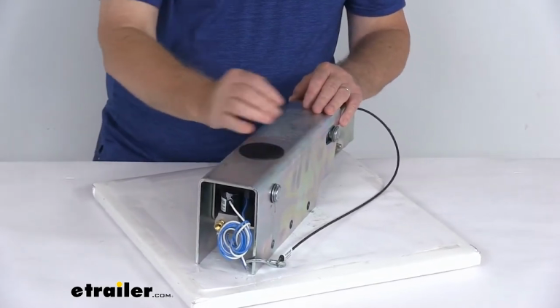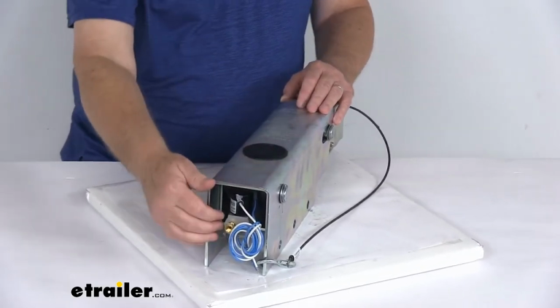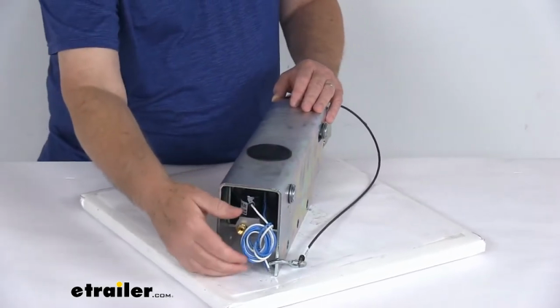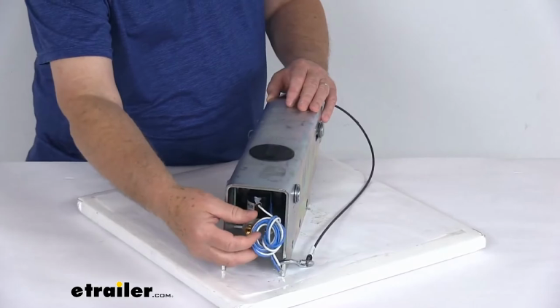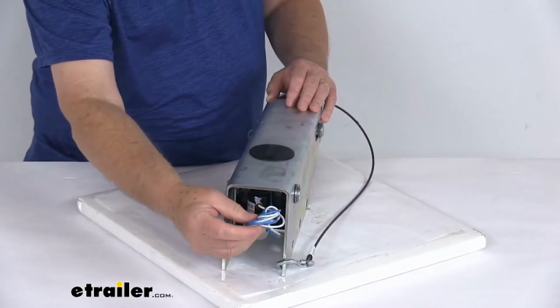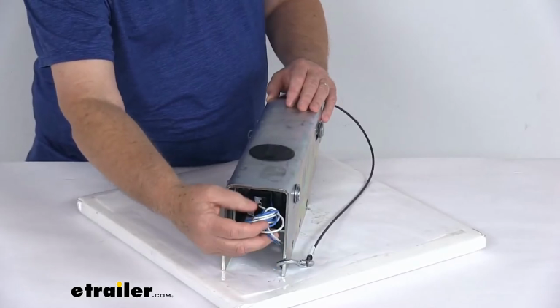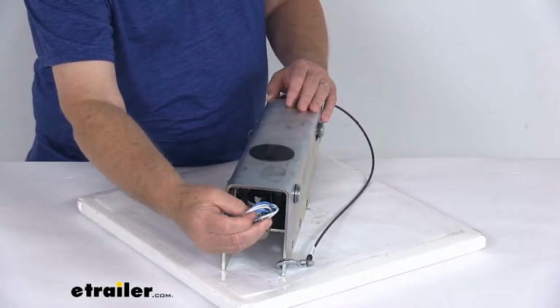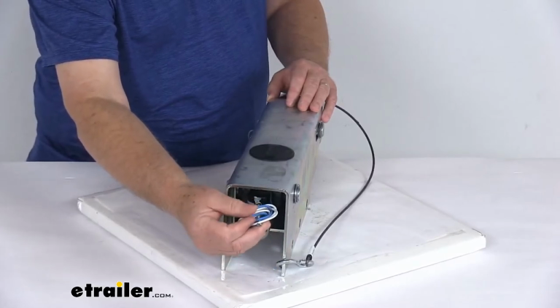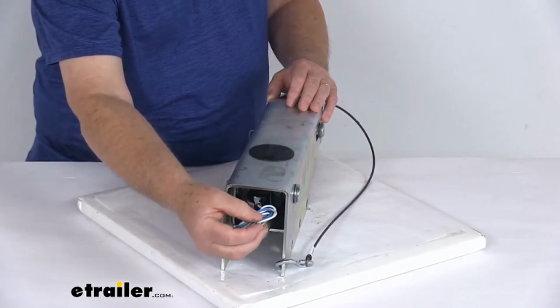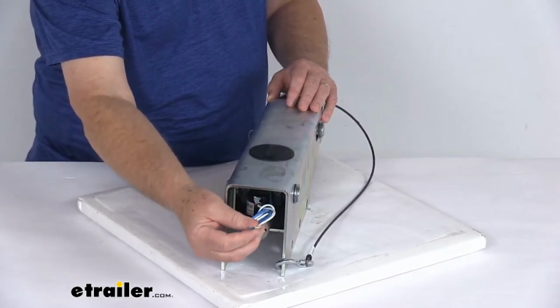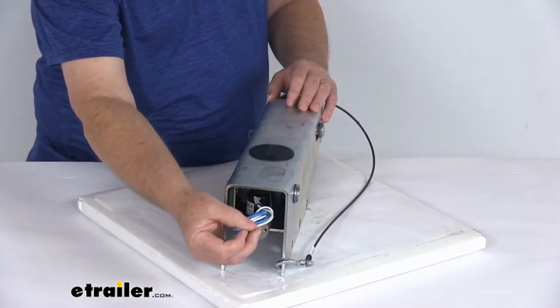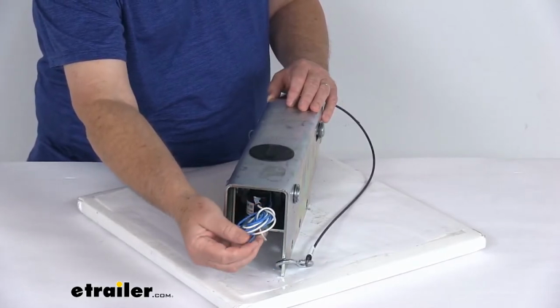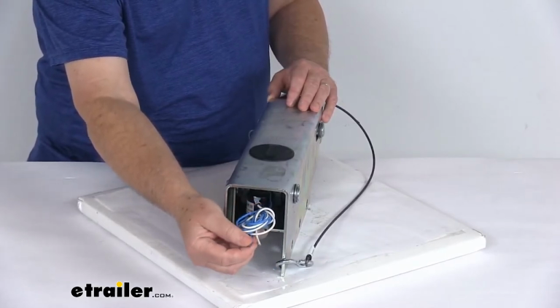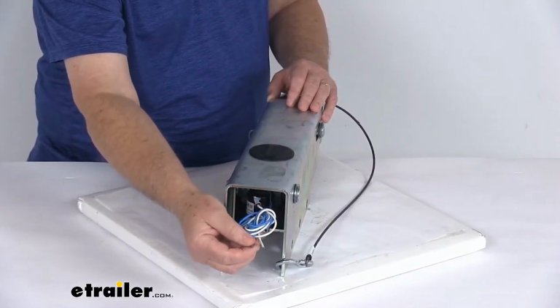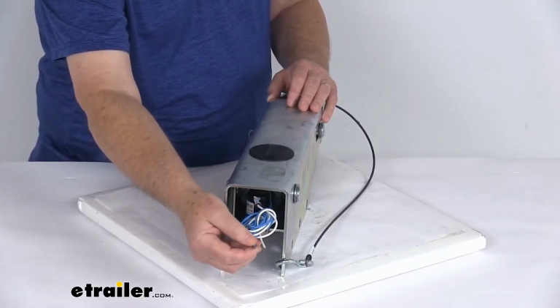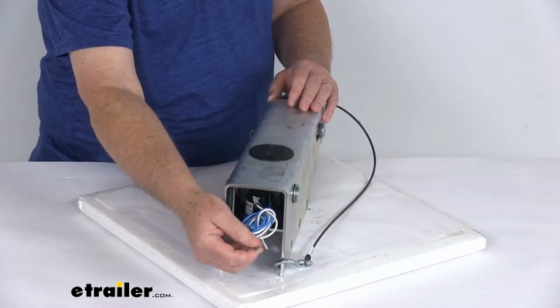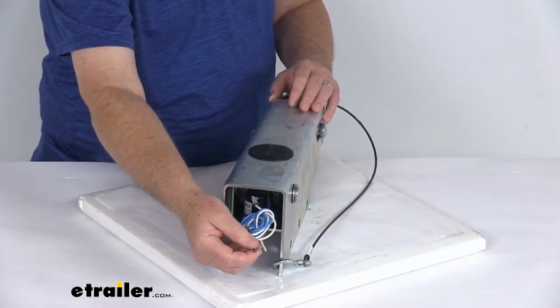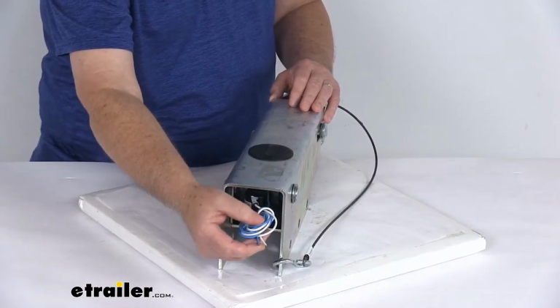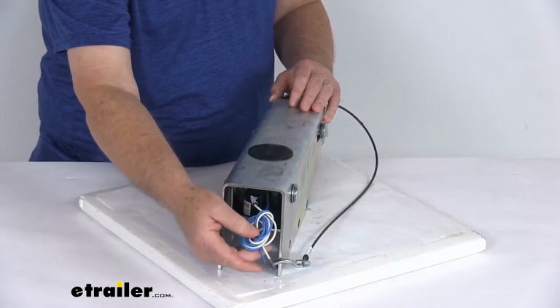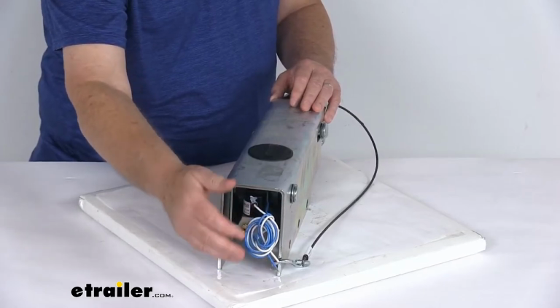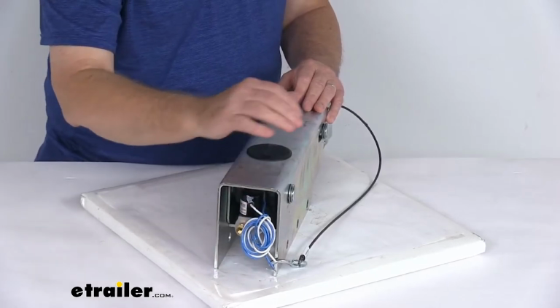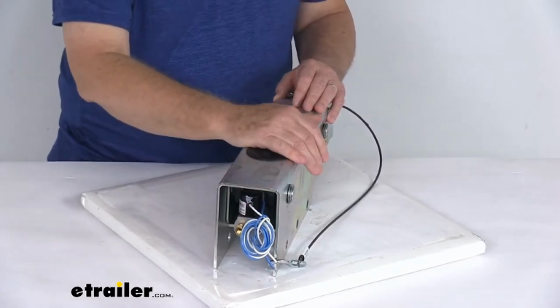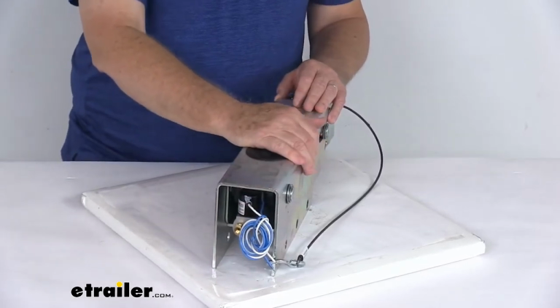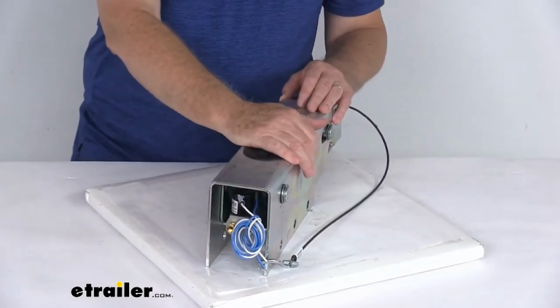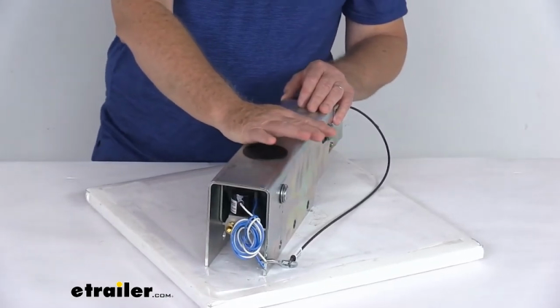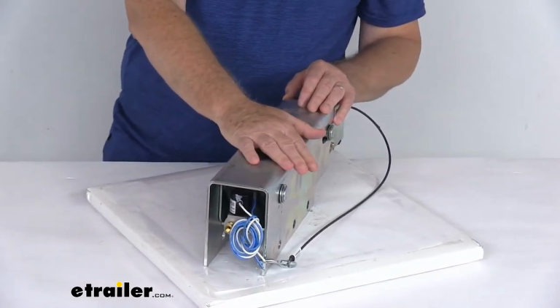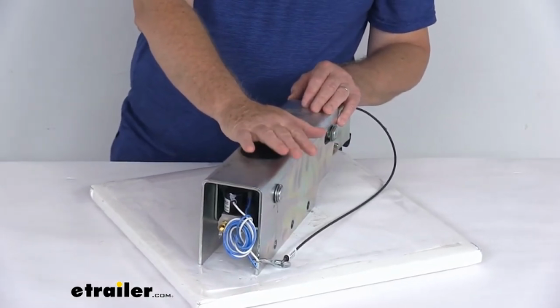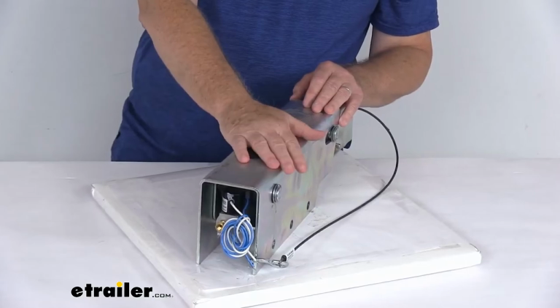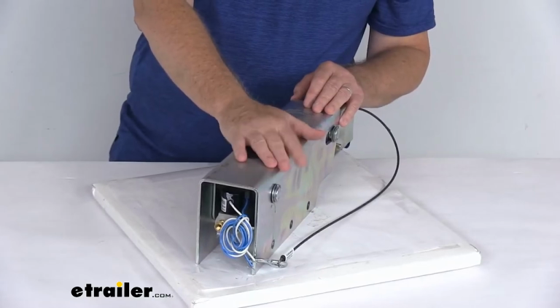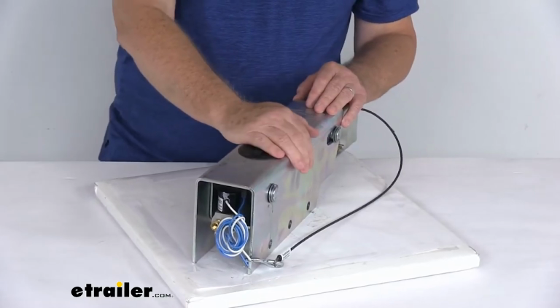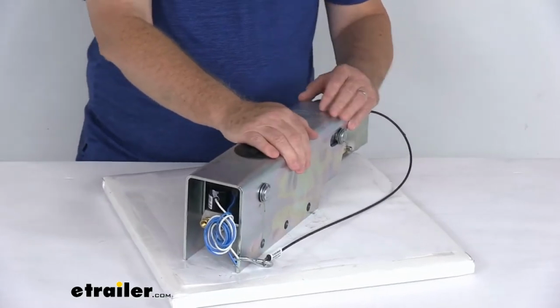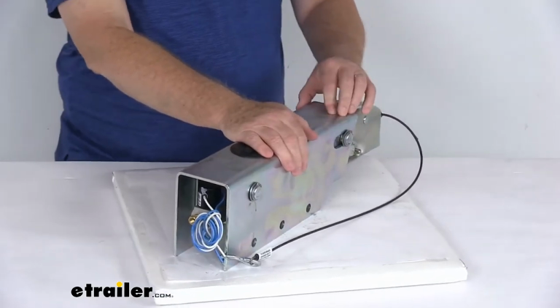To use this feature, the wires need to be connected: the white goes to ground, and the blue goes to your reverse light circuit. To use the lockout feature, you must have either a five-way, six-way, or seven-way connector on your vehicle.